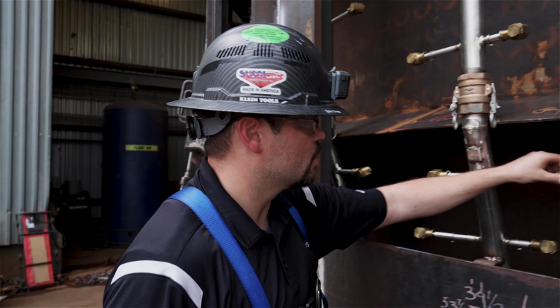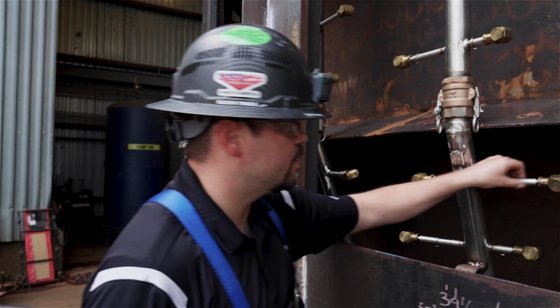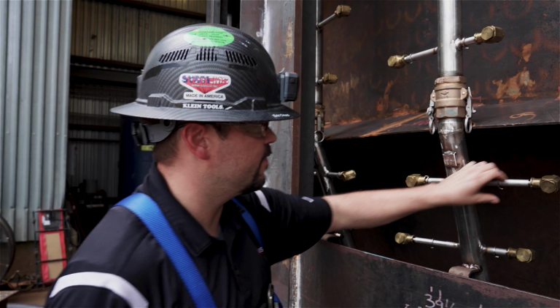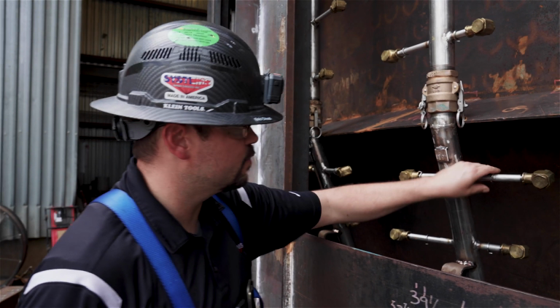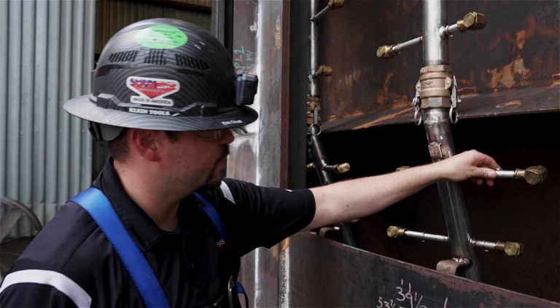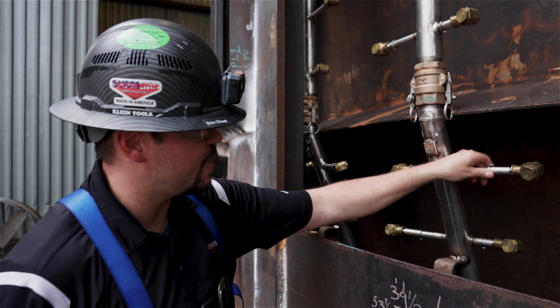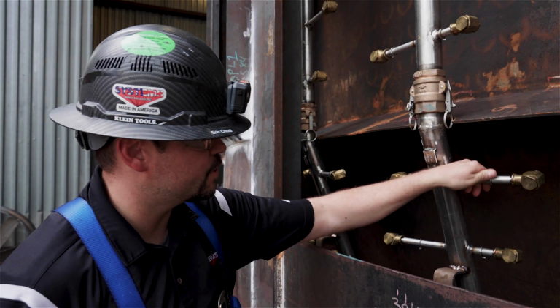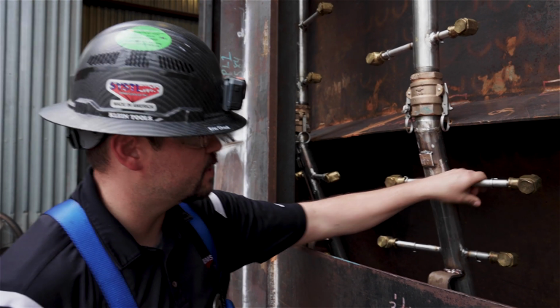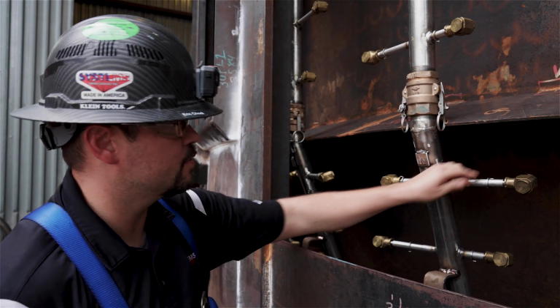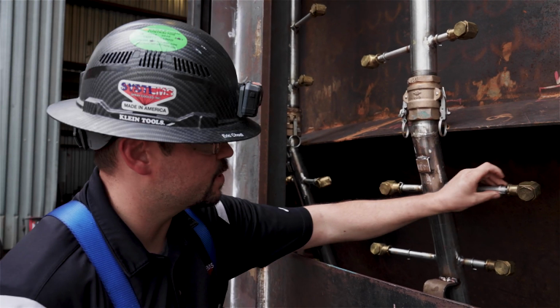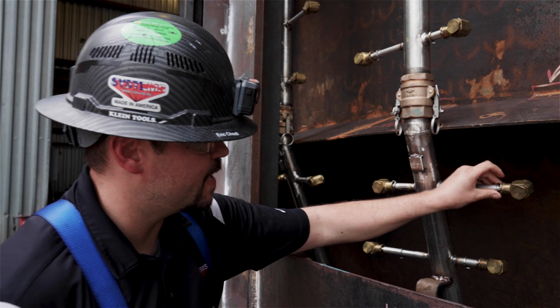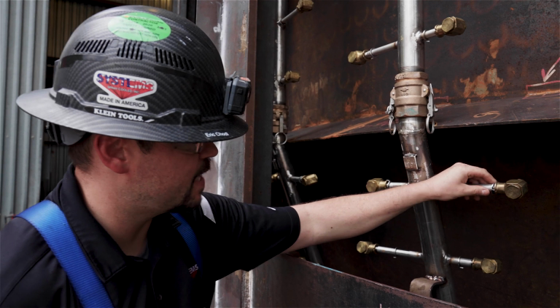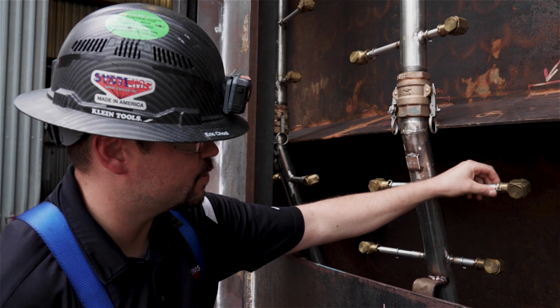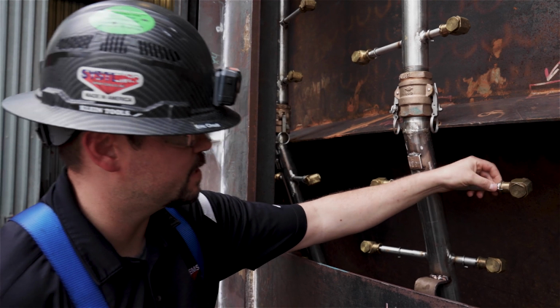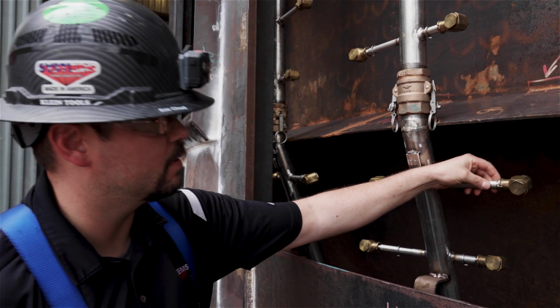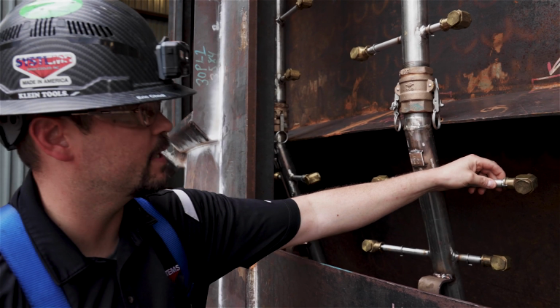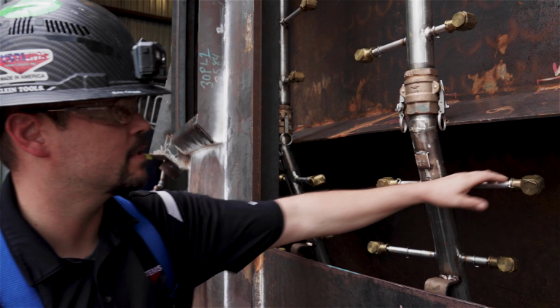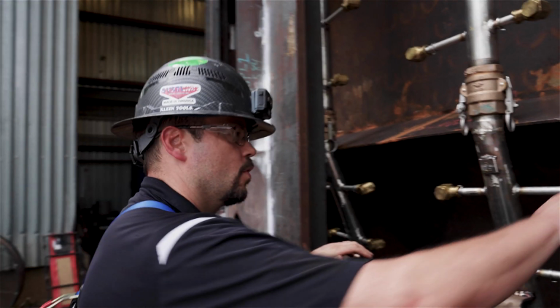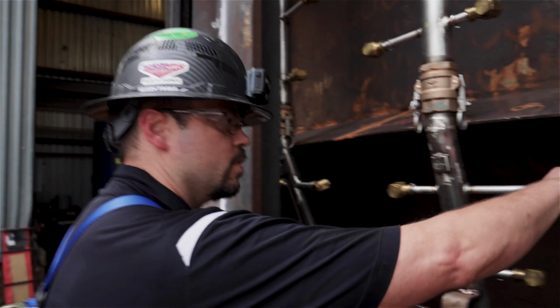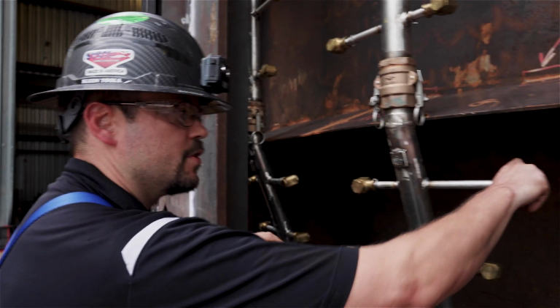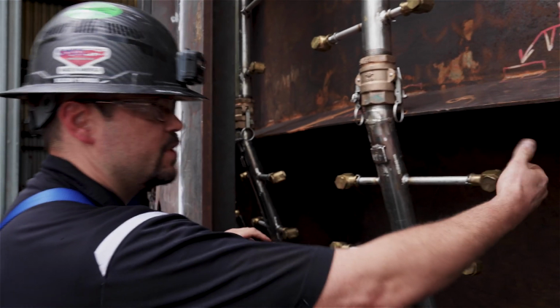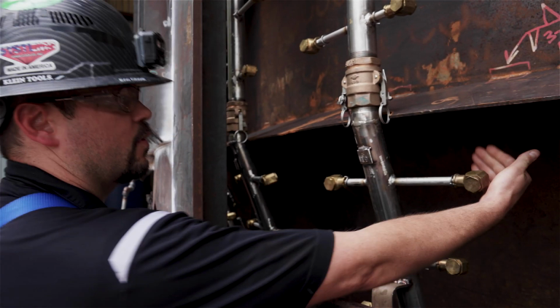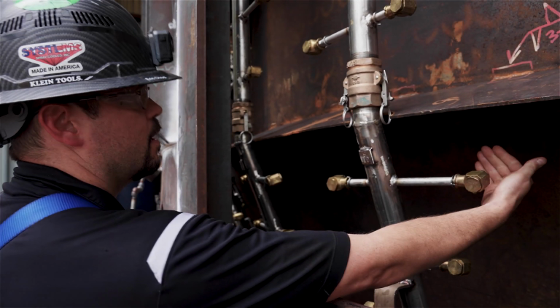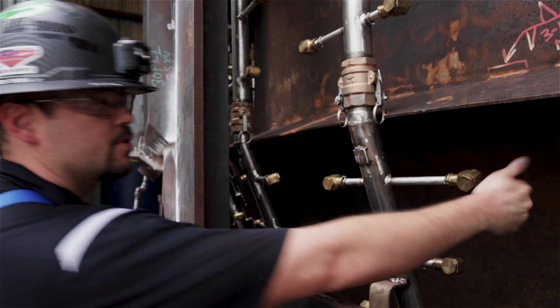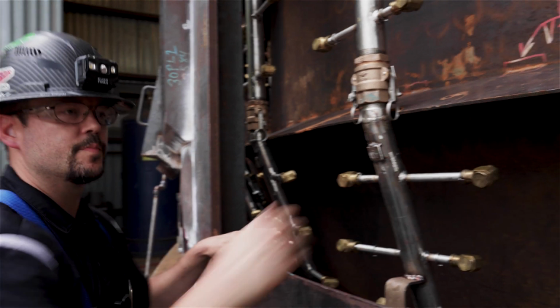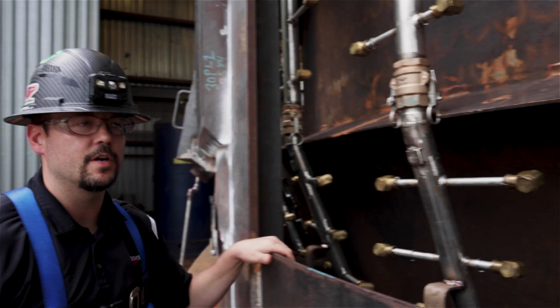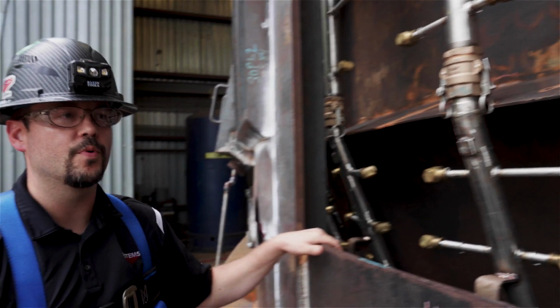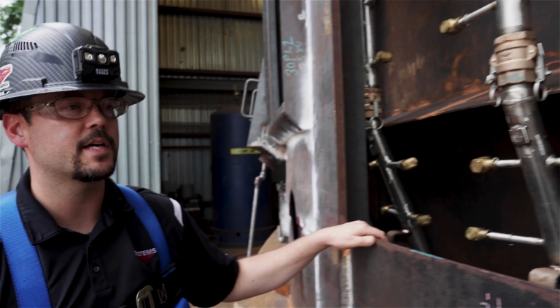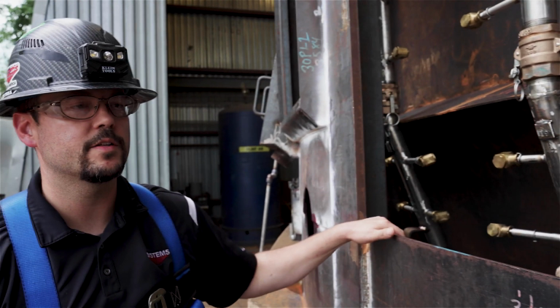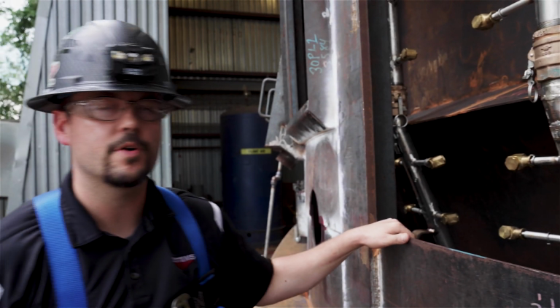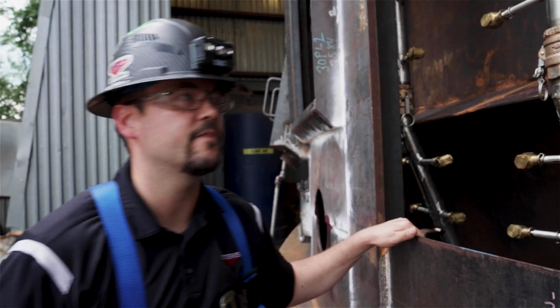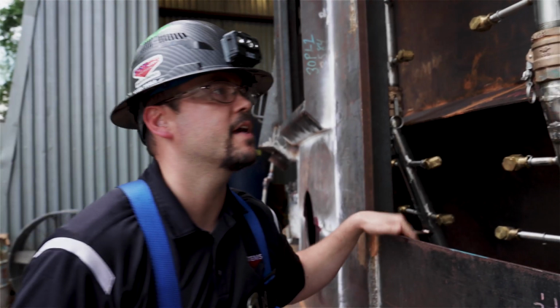We always look at every nozzle to make sure we've got tab washers on each nozzle. Once they're aimed, the tab washers are tack-welded in place. Once water is on, we're also checking for clogged nozzles to make sure no debris has gotten in the spray bars during fabrication.